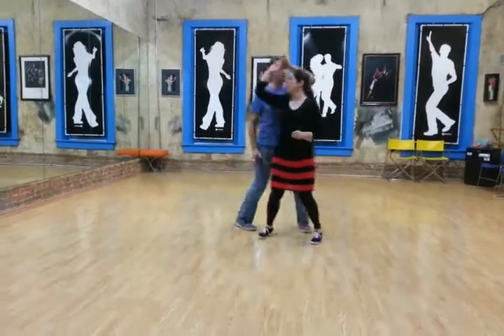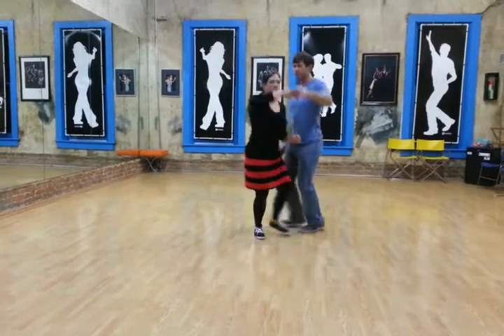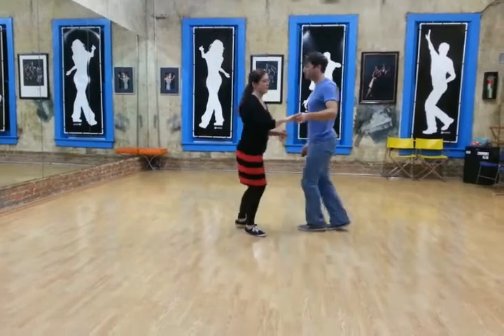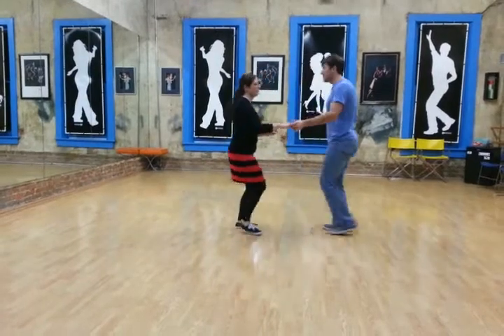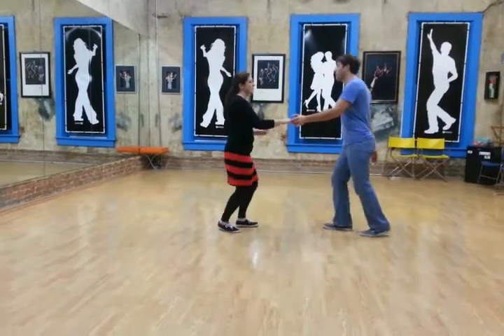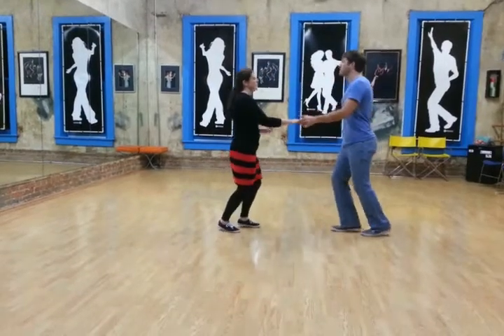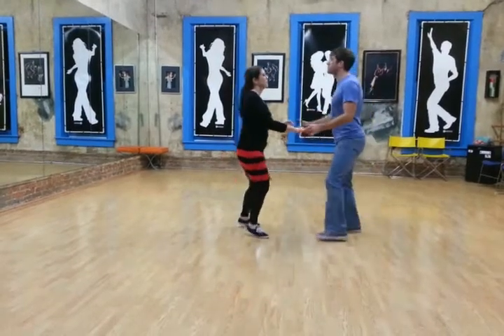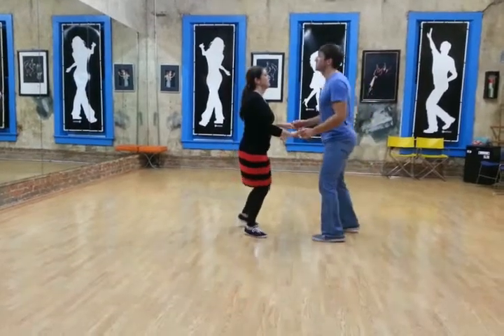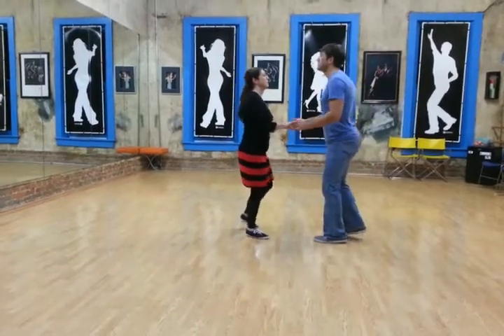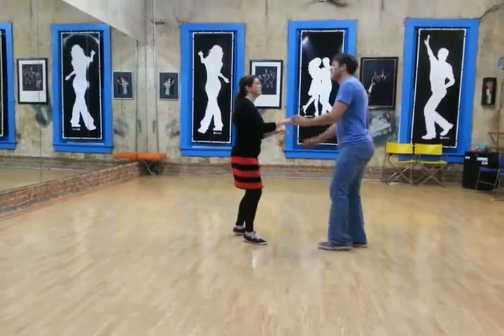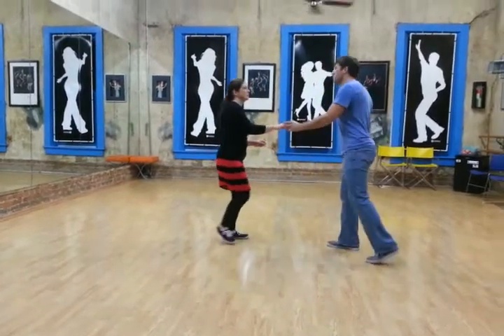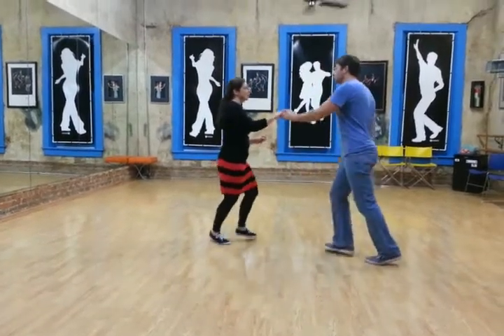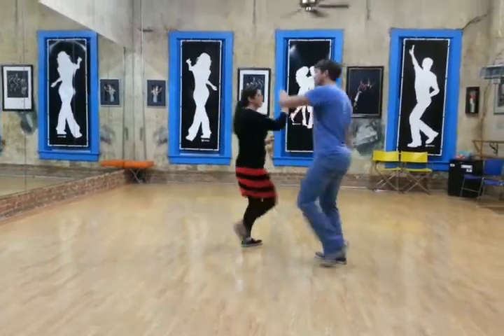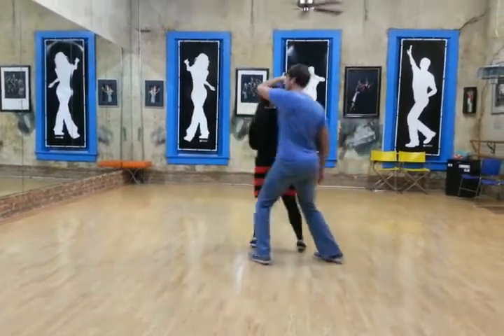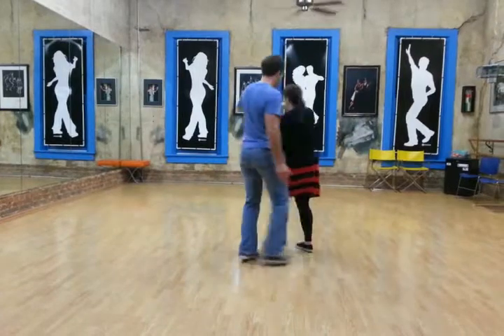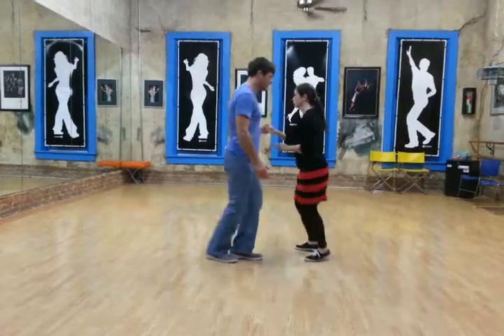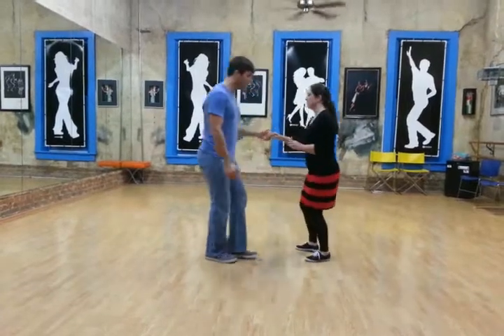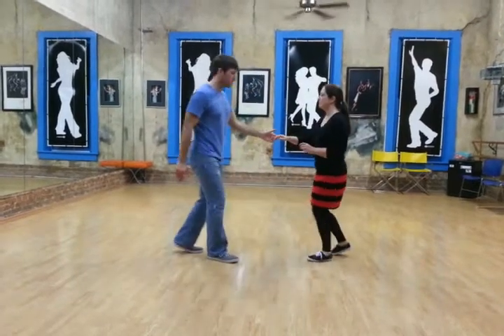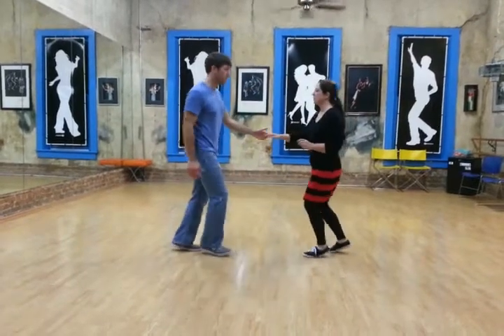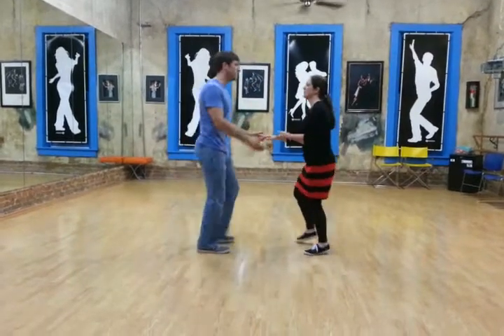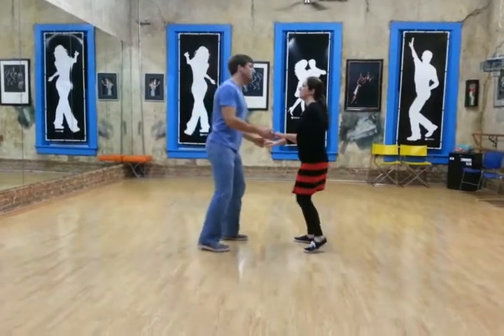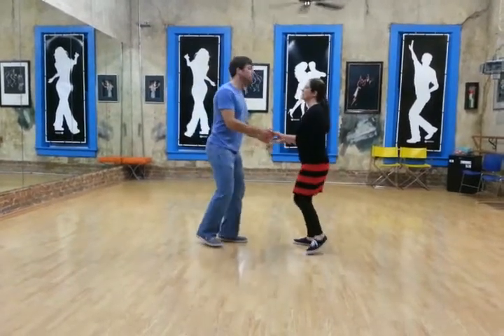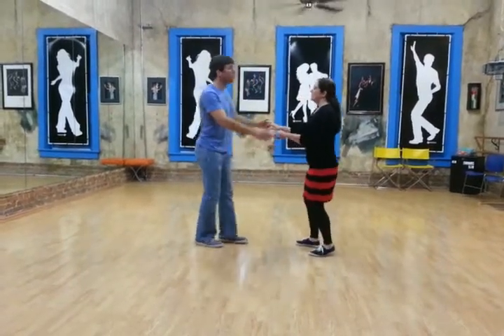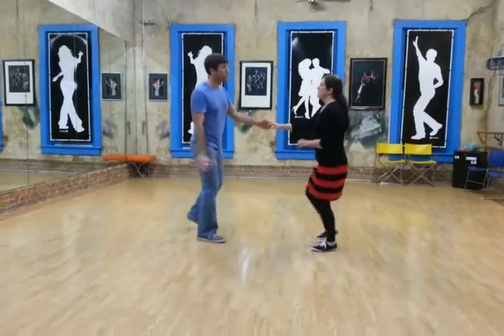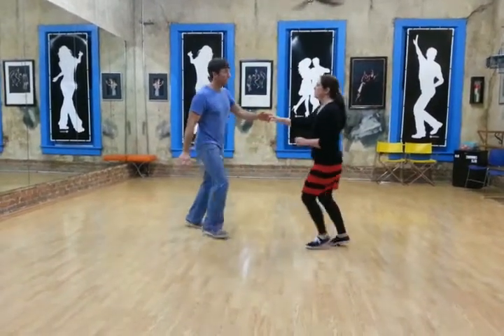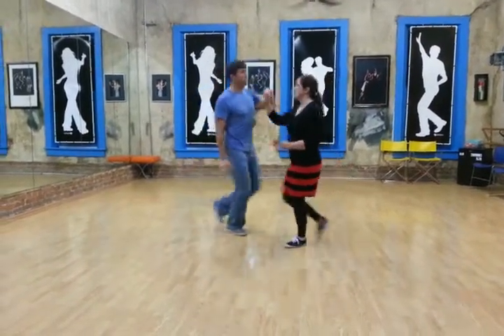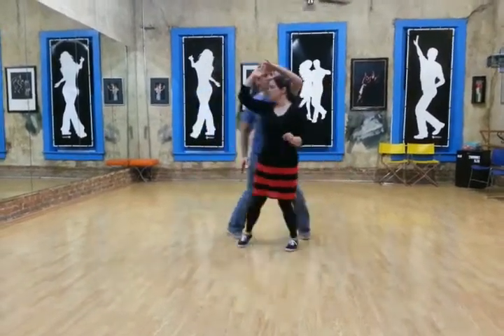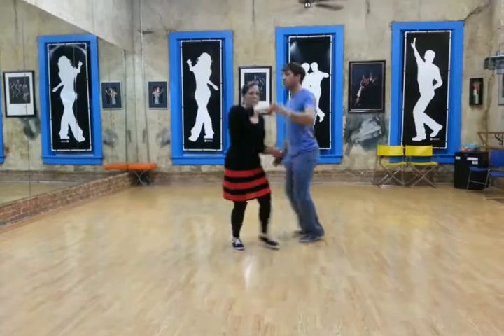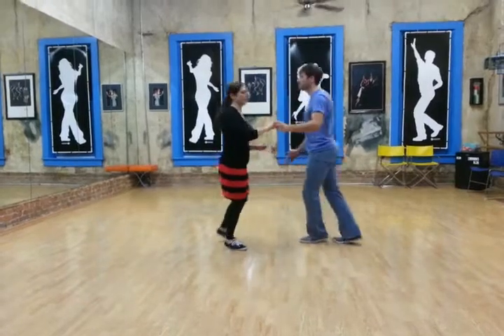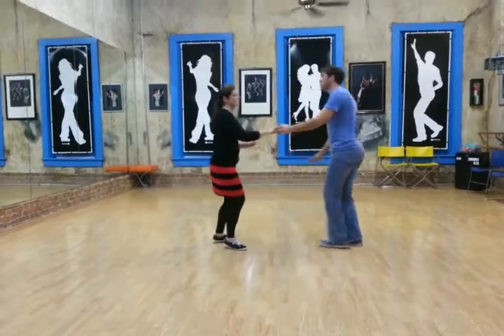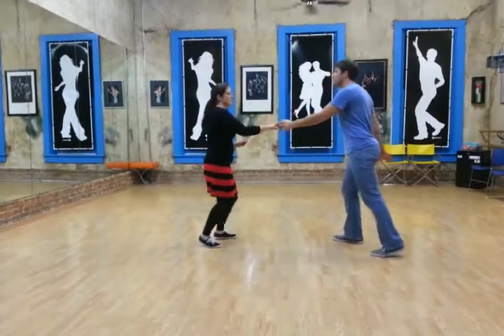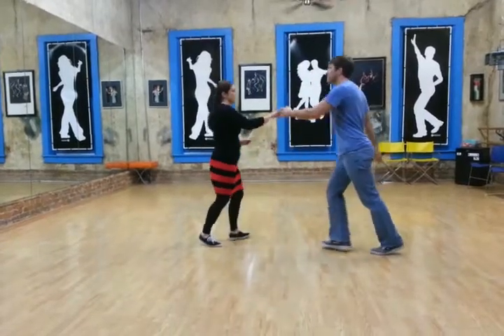We did a girl's turn — rock step, which looks like this: rock step, slow, pivot around, rock step. We did two in a row: rock step, slow, slow, rock step.